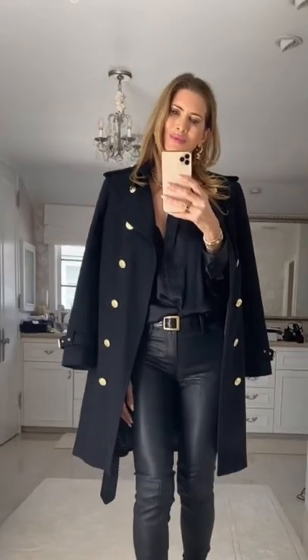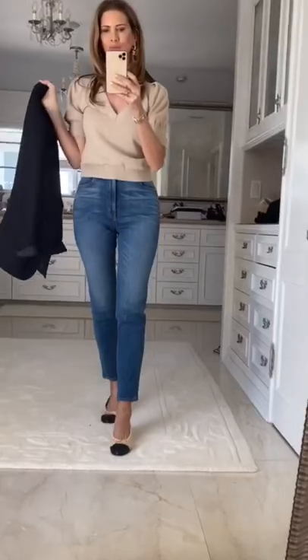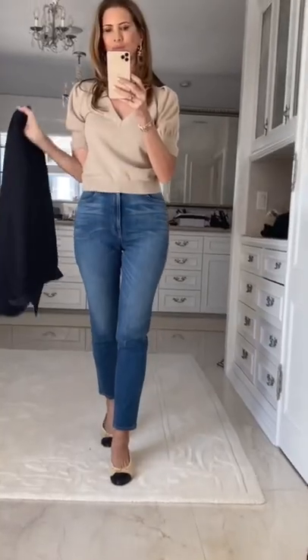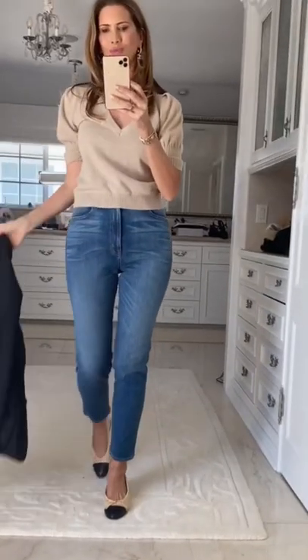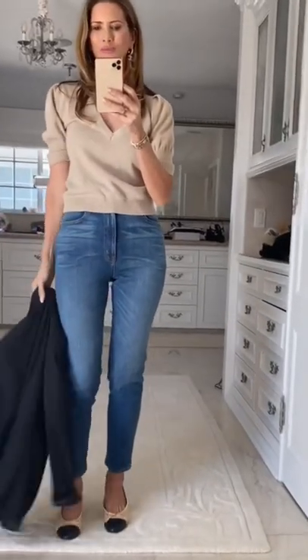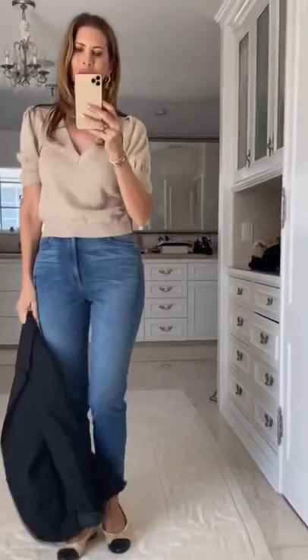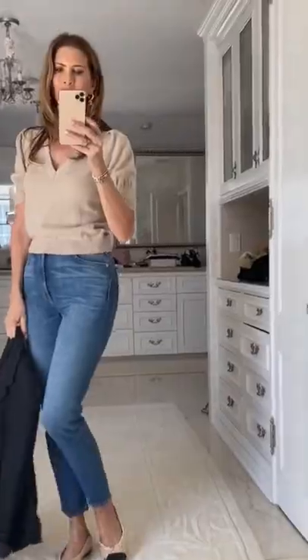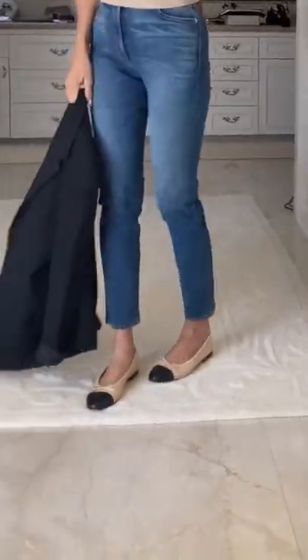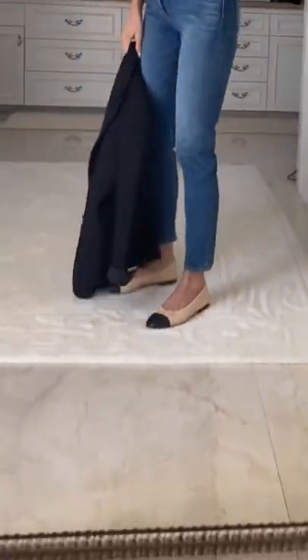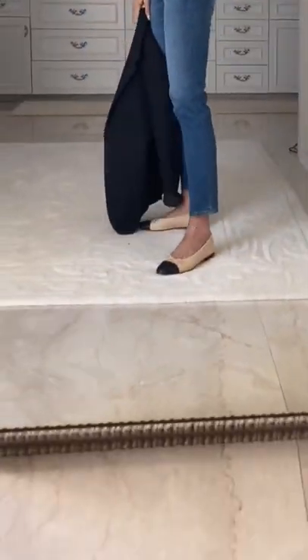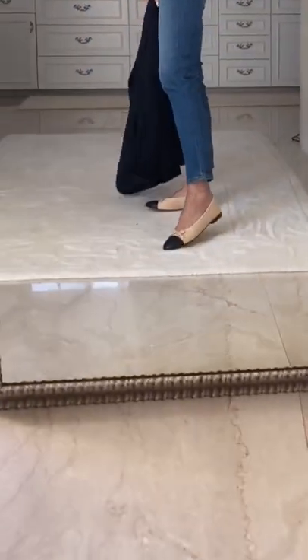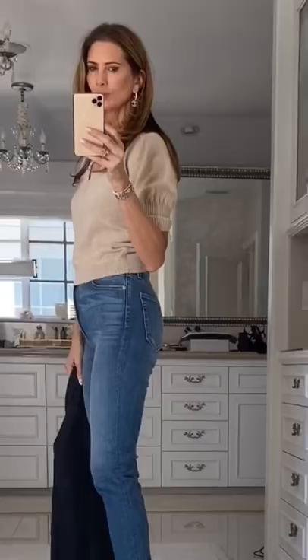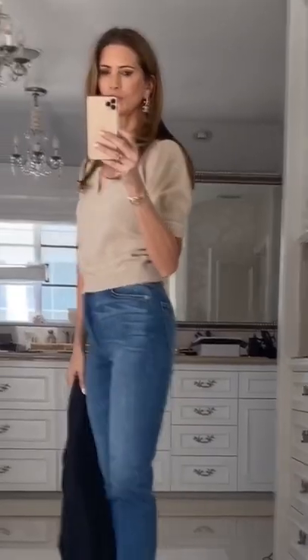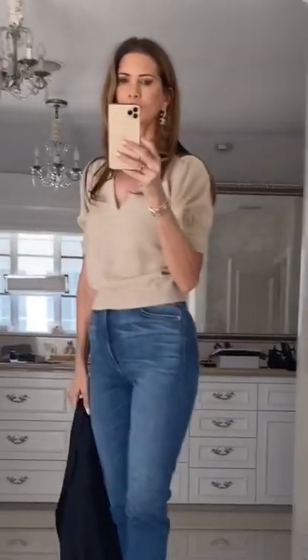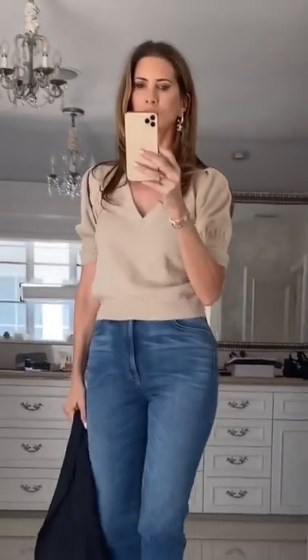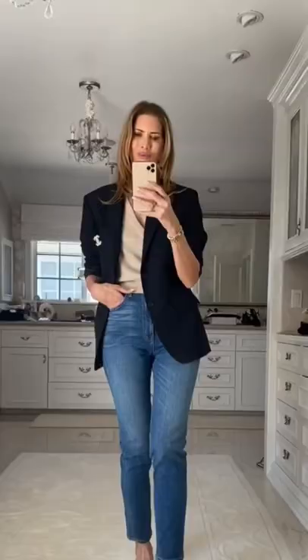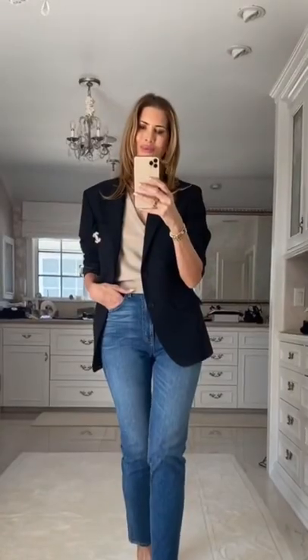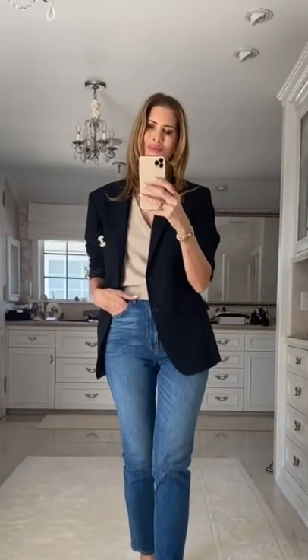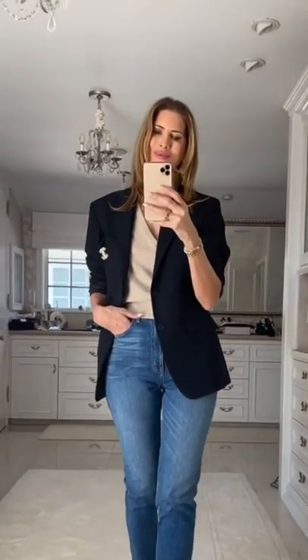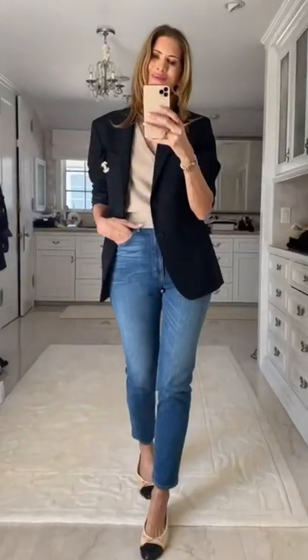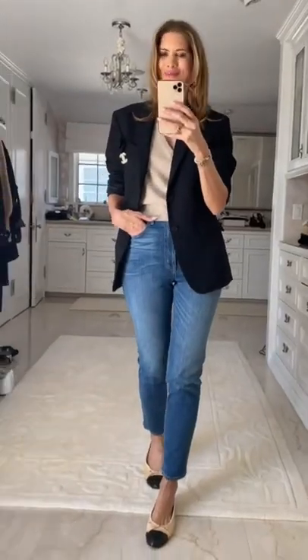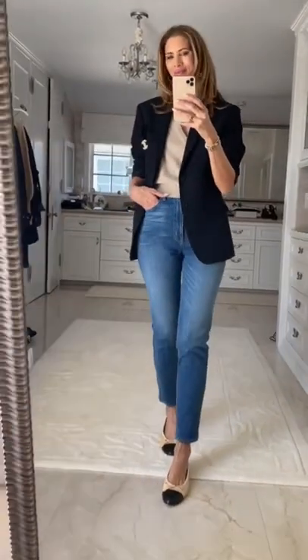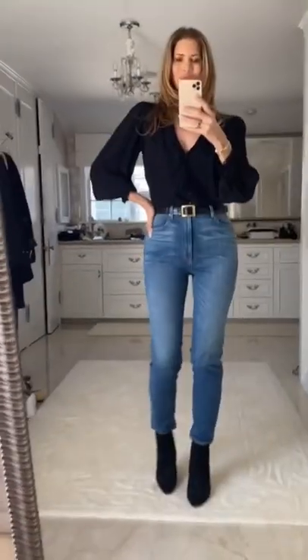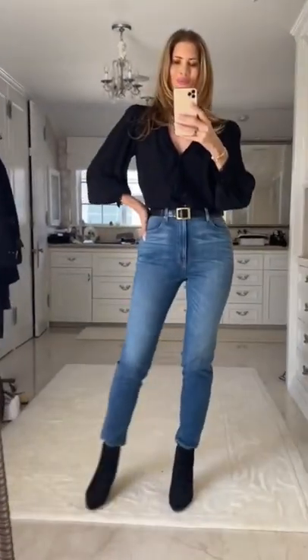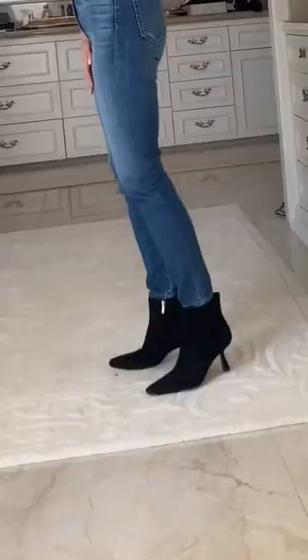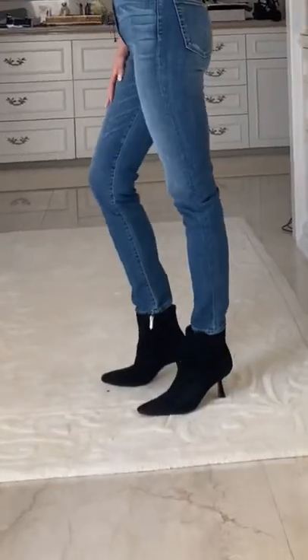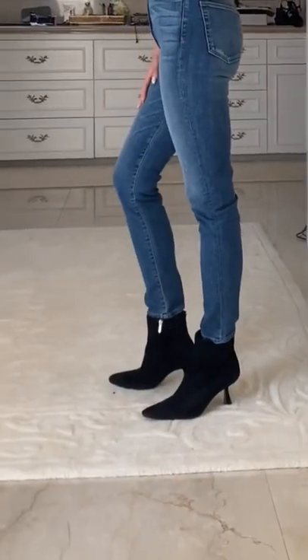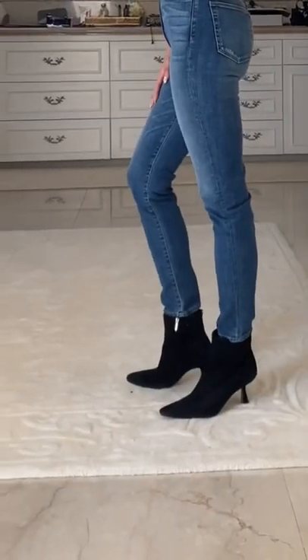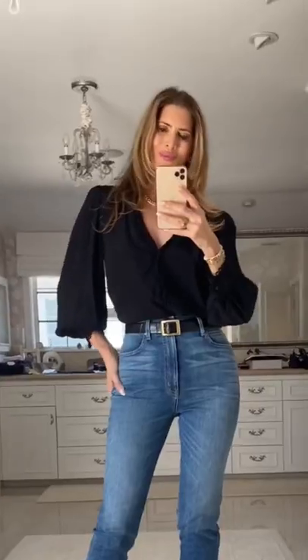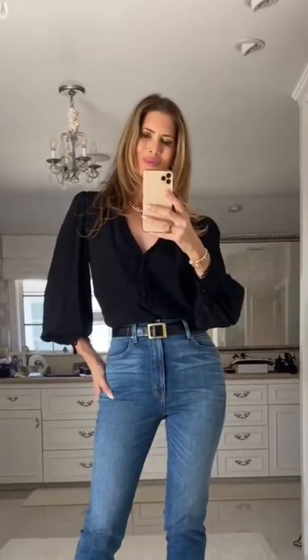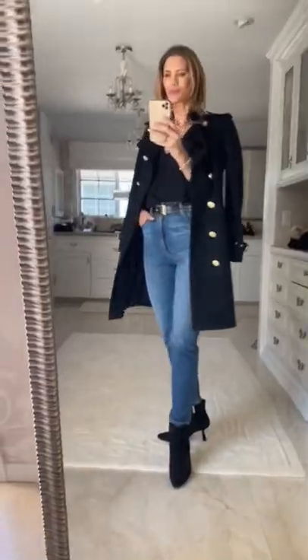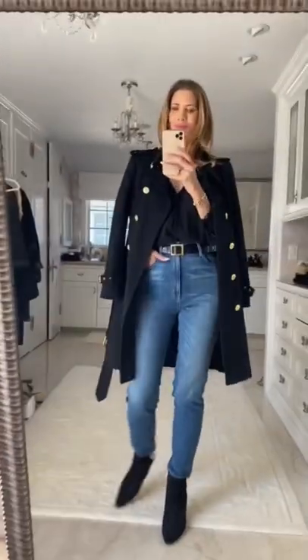Day three, I'm wearing blue jeans with my same ballet flats and beige sweater. Add the blazer for warmth. At night, I'm adding a black blouse, heeled boots, a belt, and my same black overcoat.